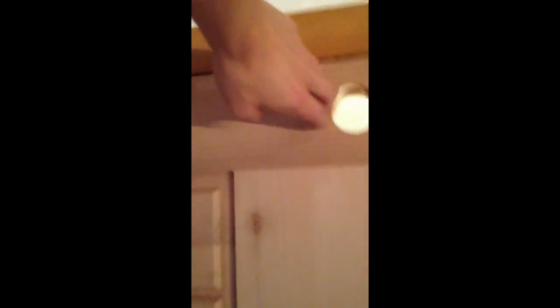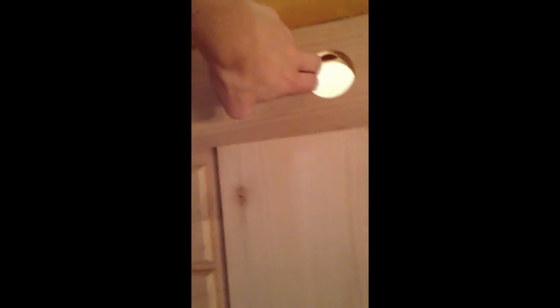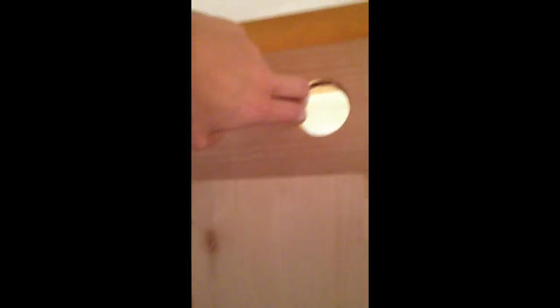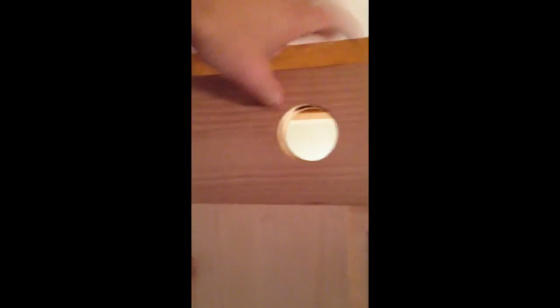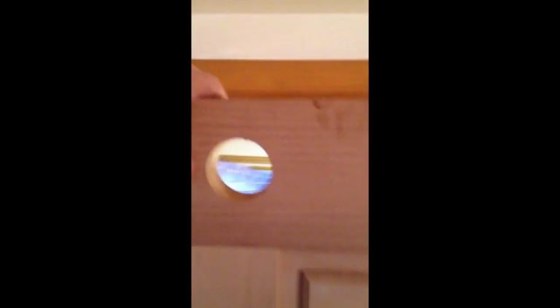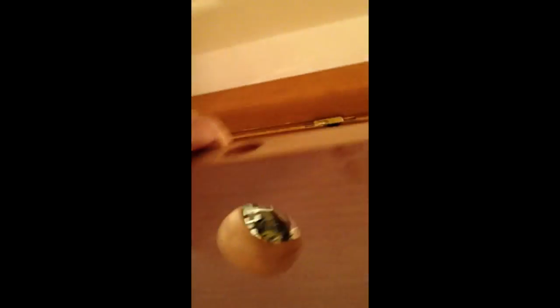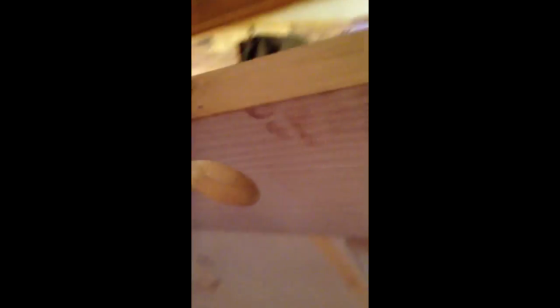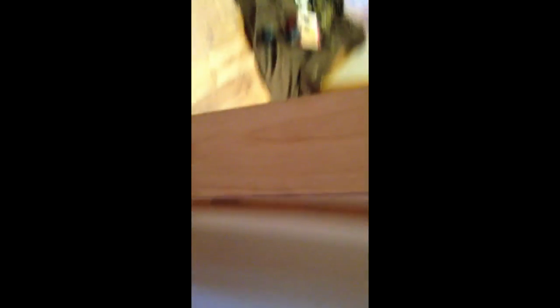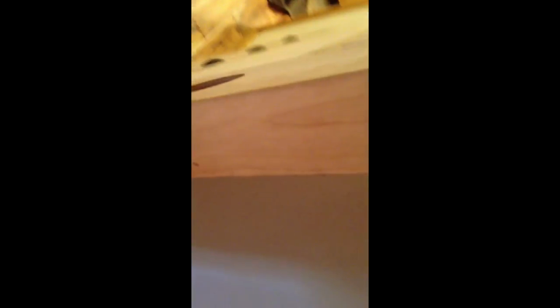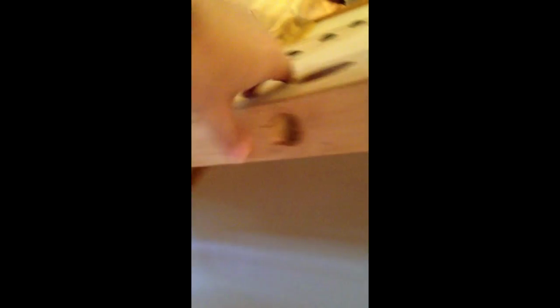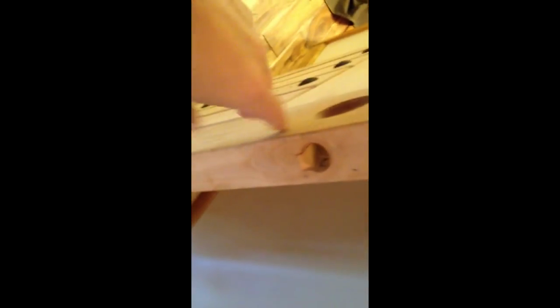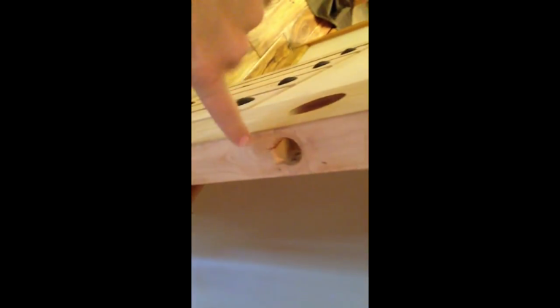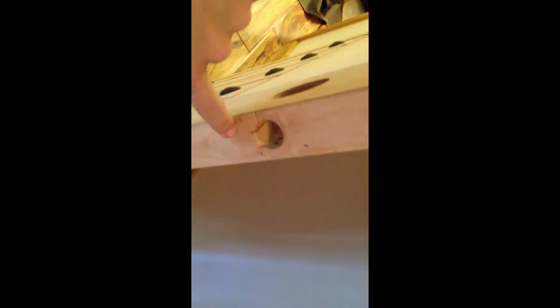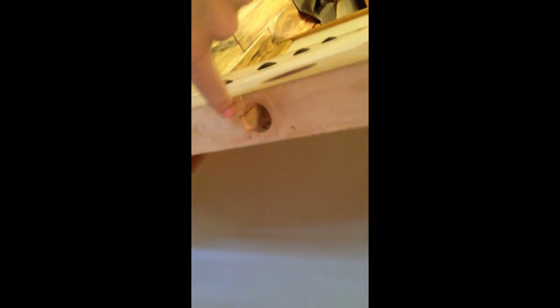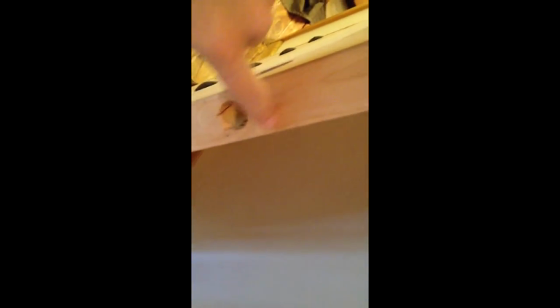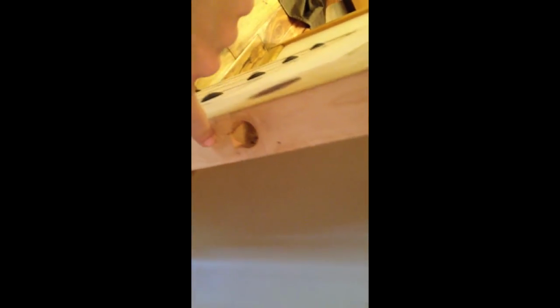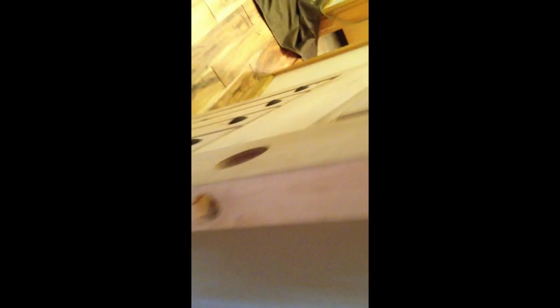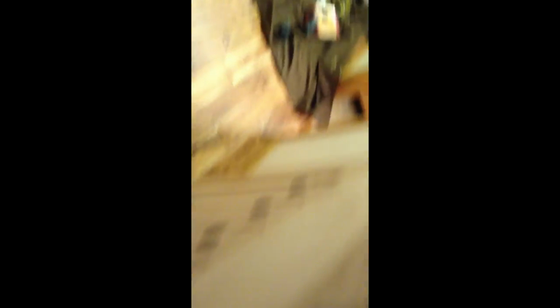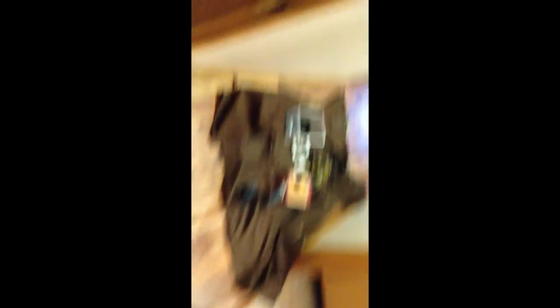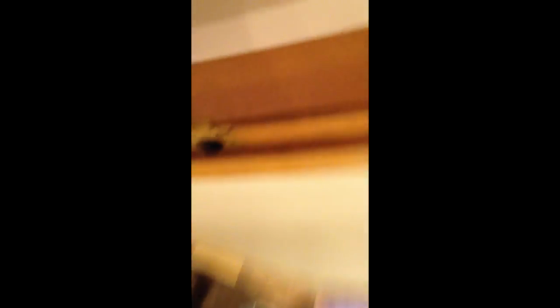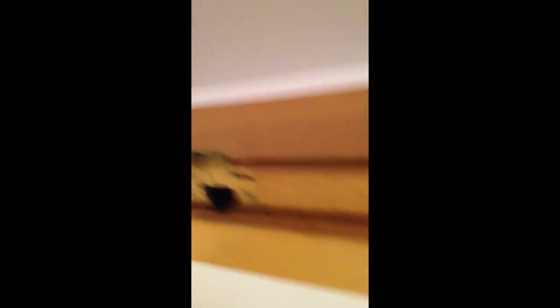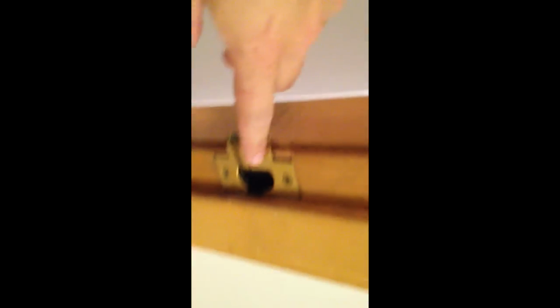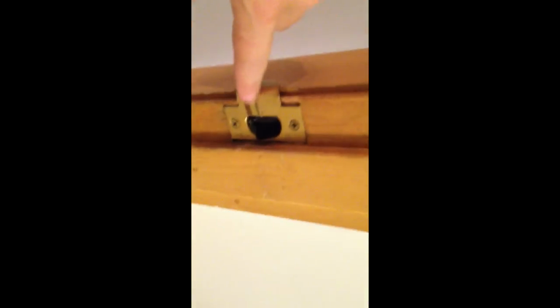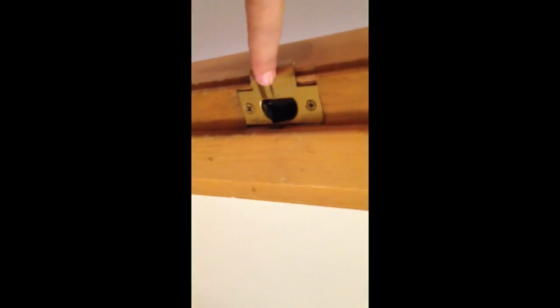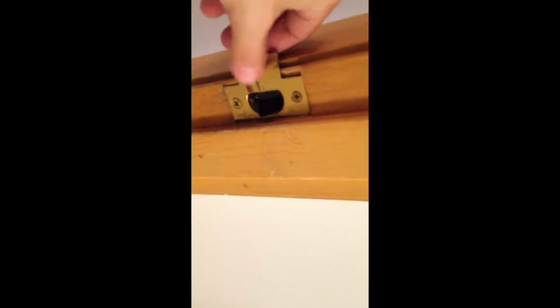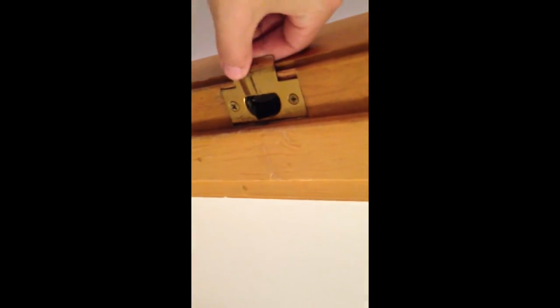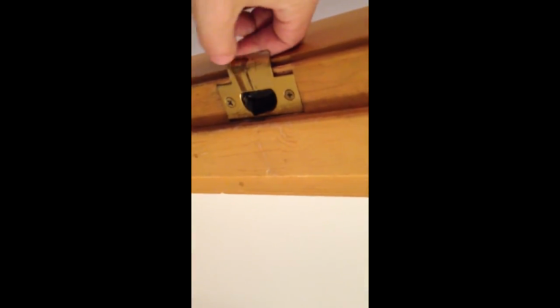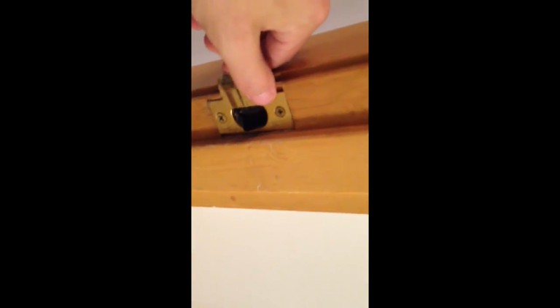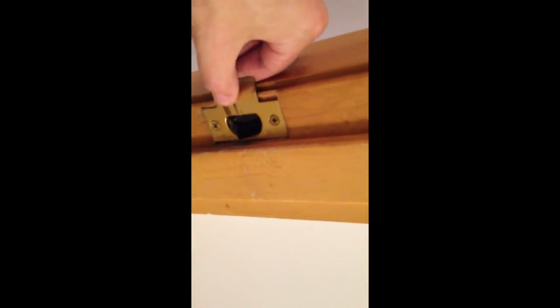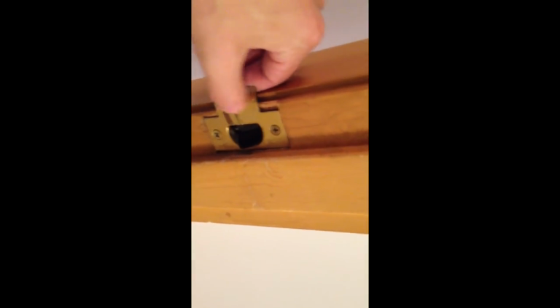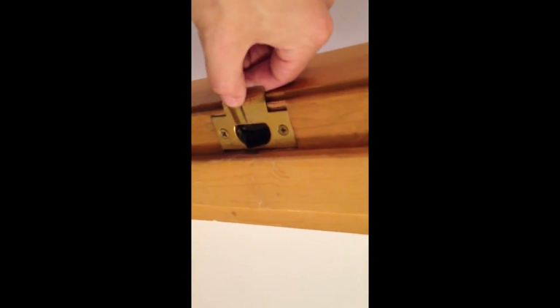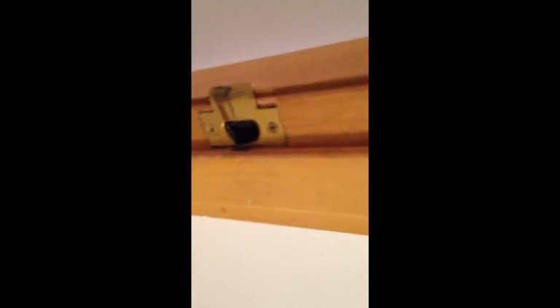Next we're going to put in the strike plate right here. This needs to be routered in. We already have an old one here and we're going to replace this striker with a new one also.